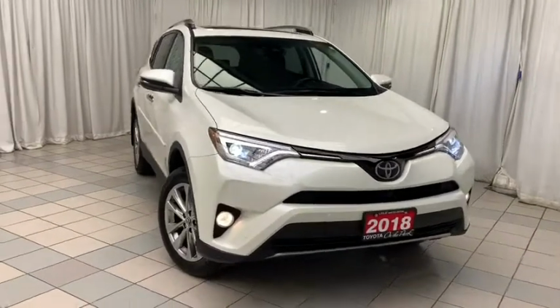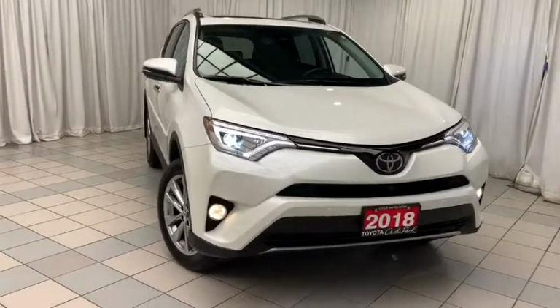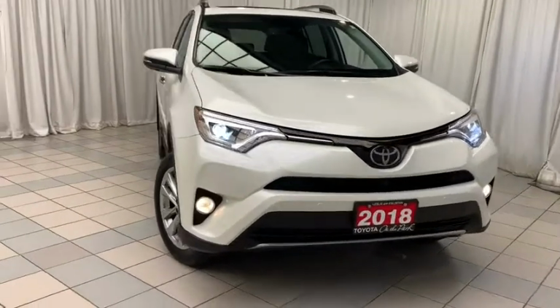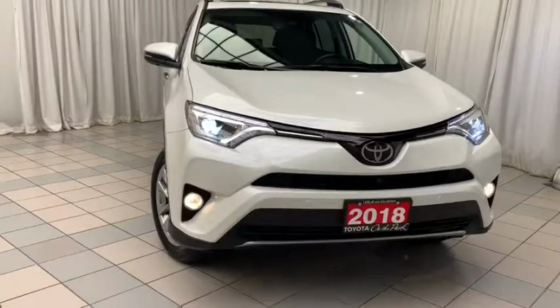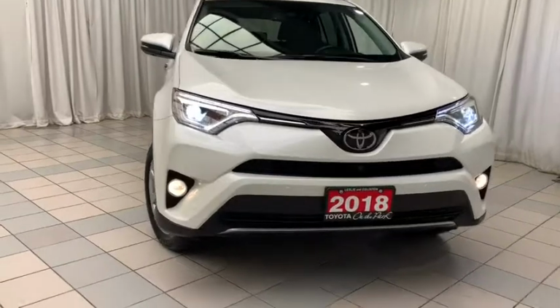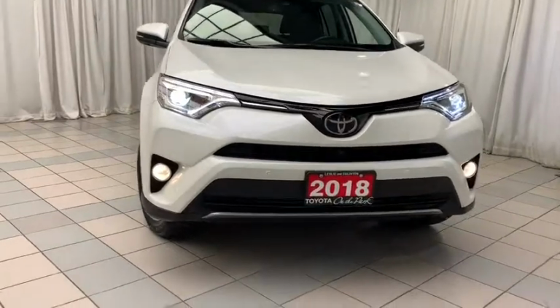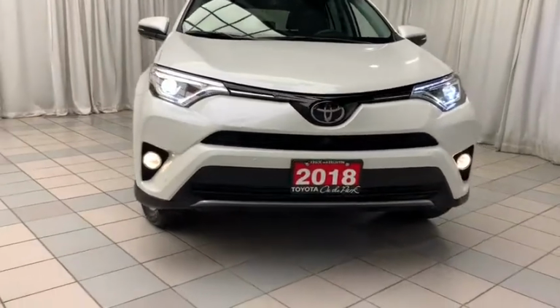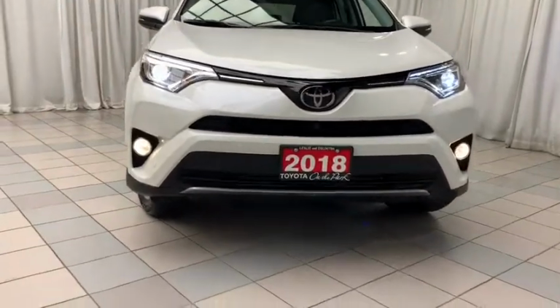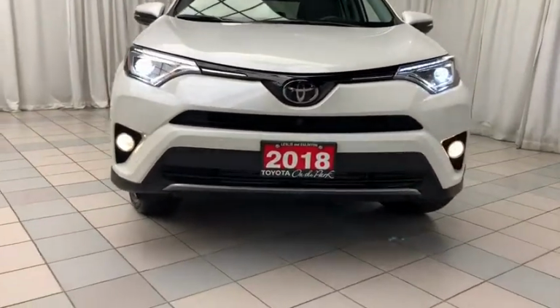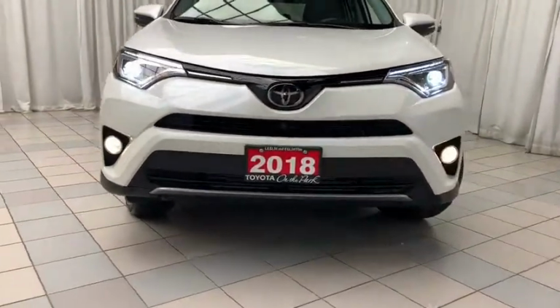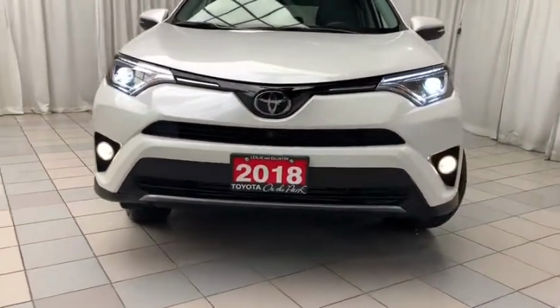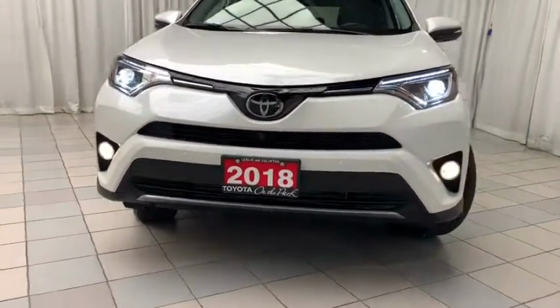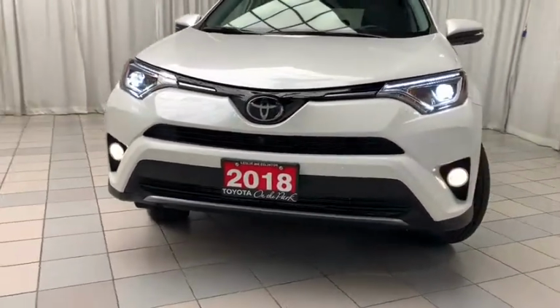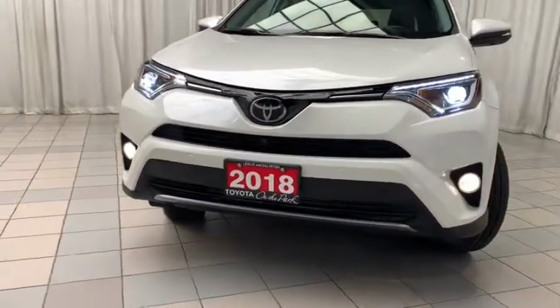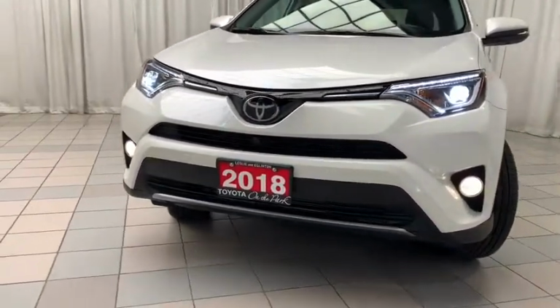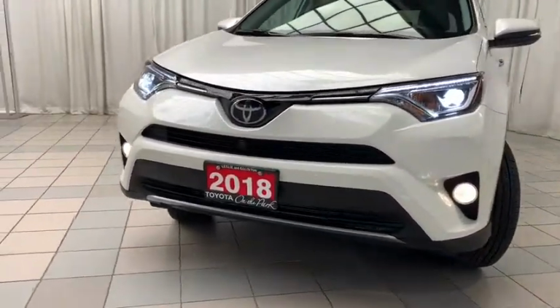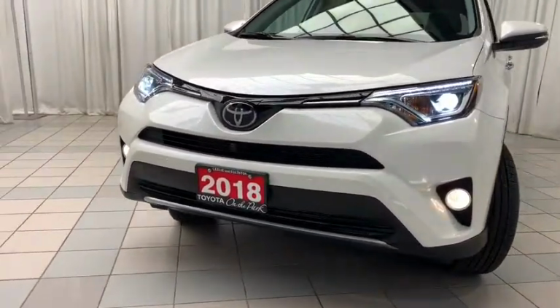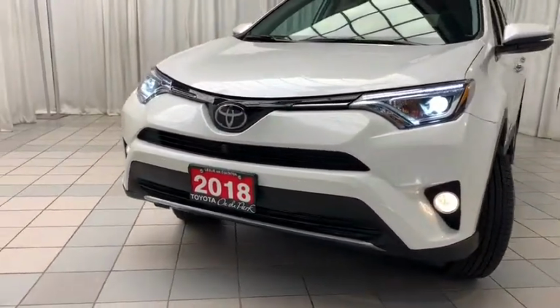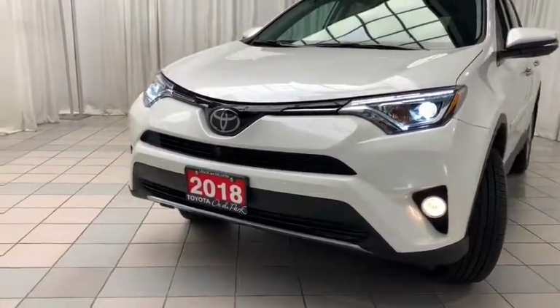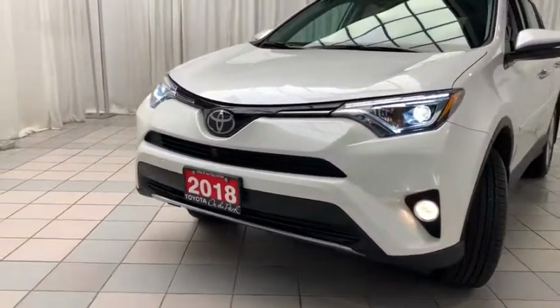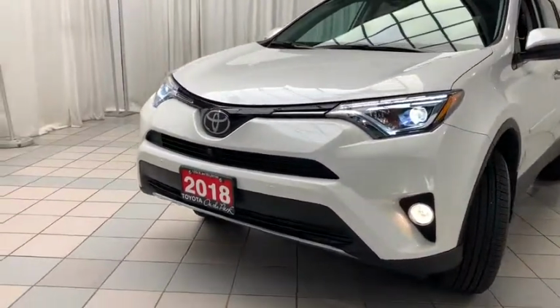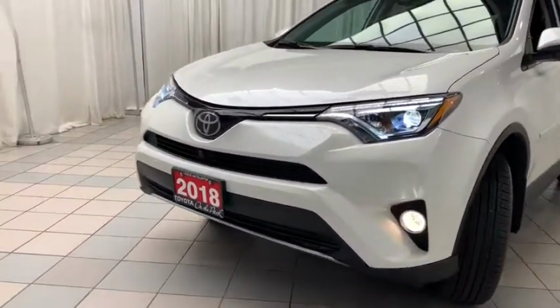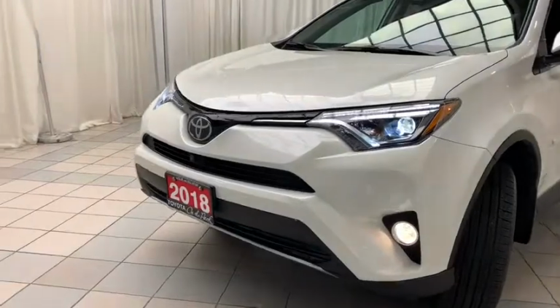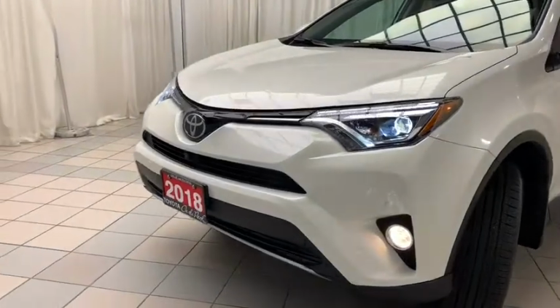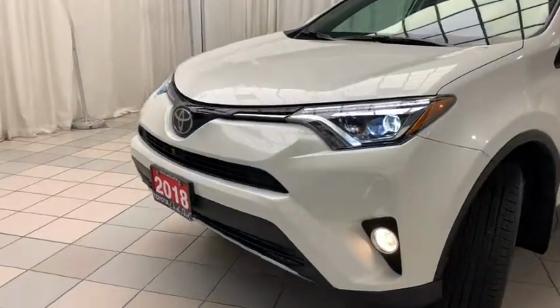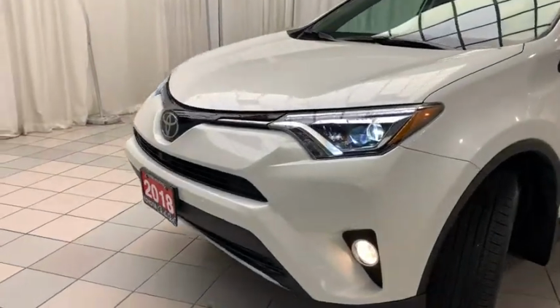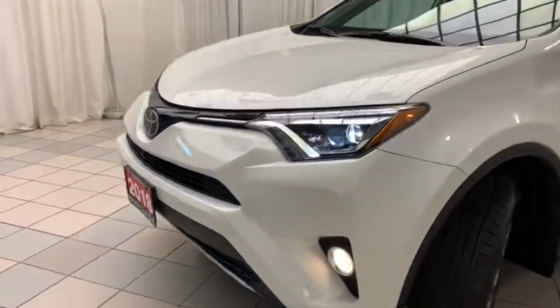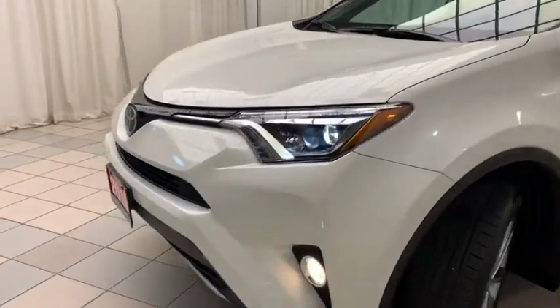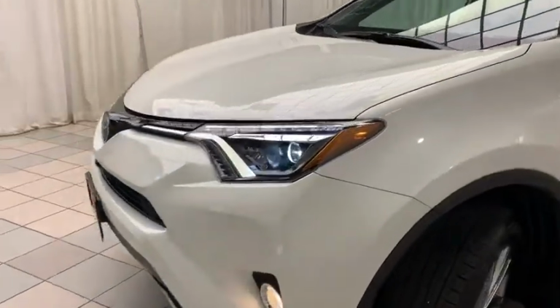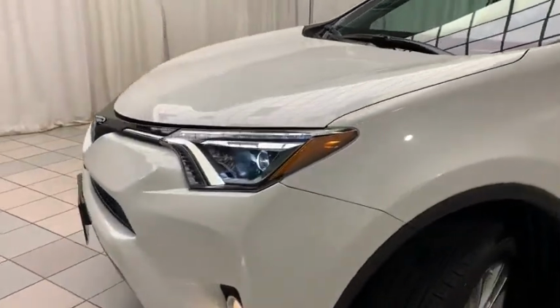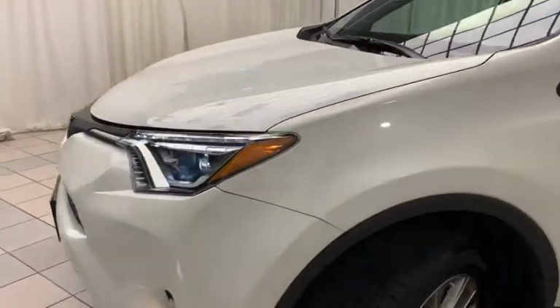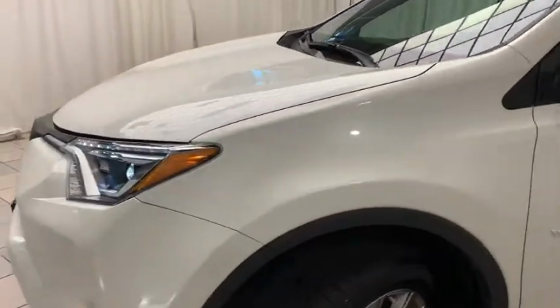Looking at the front of this vehicle, you'll notice that you have your LED projected headlights, daytime running lights, fog lights, and vehicle sensors.